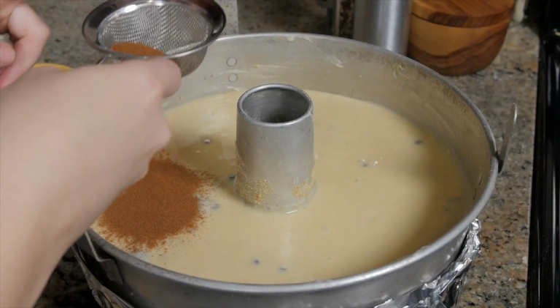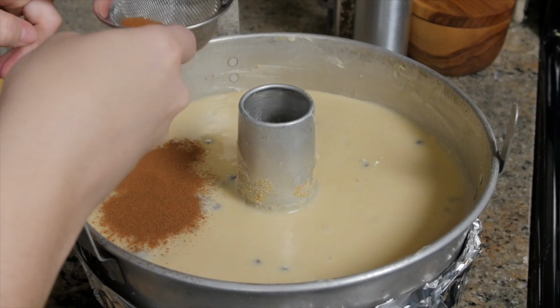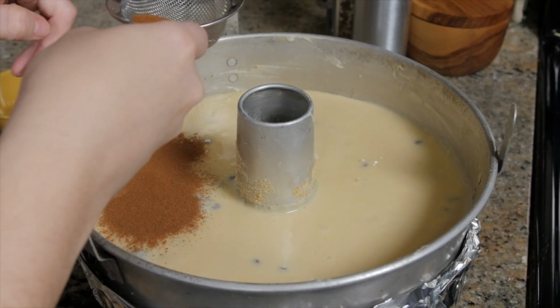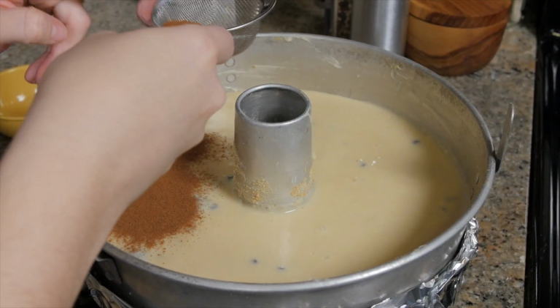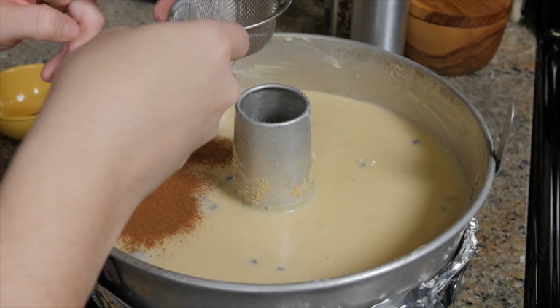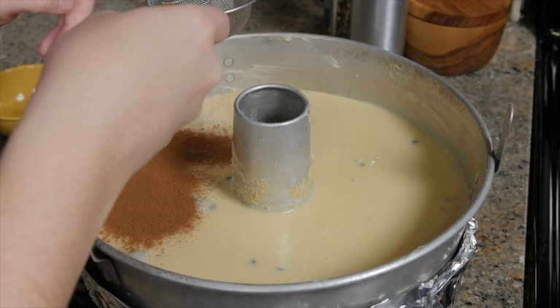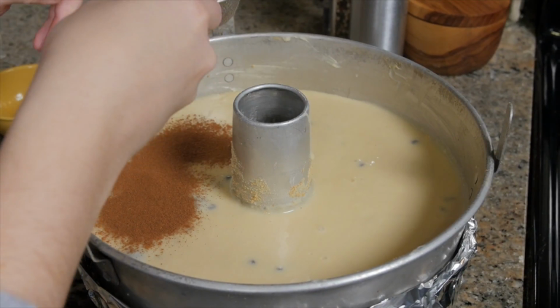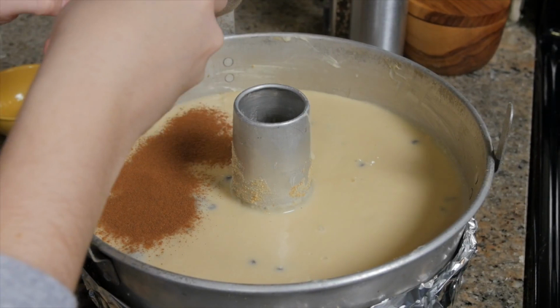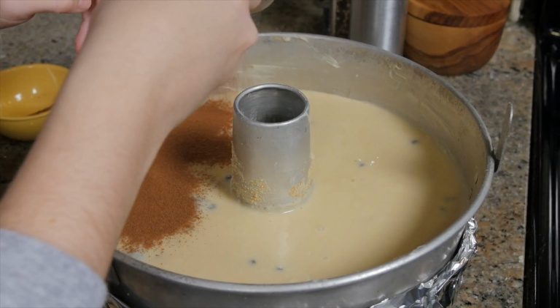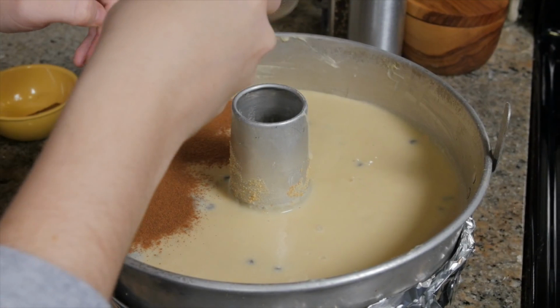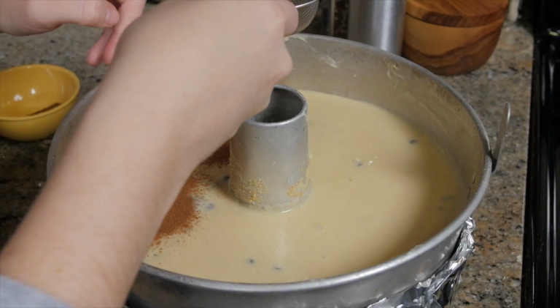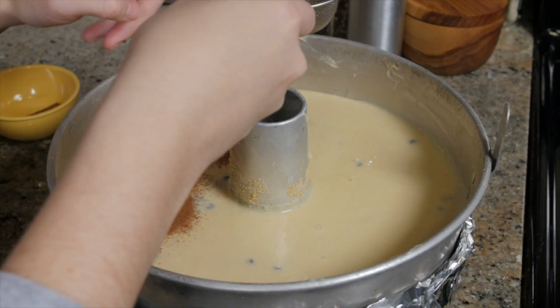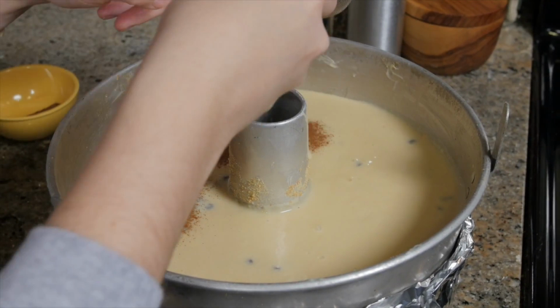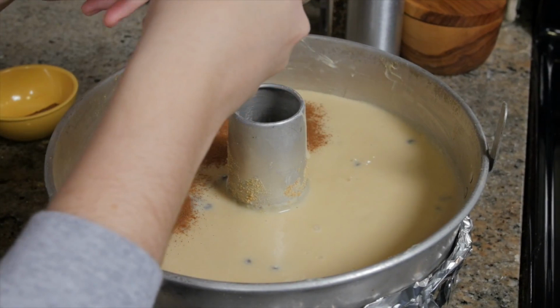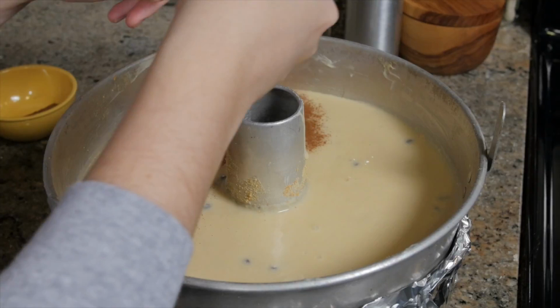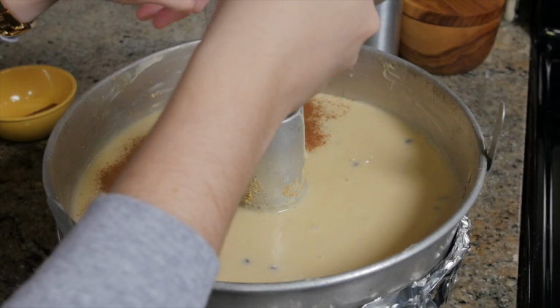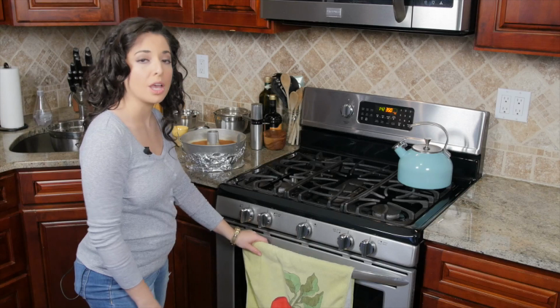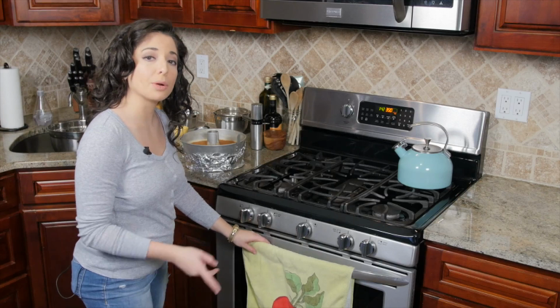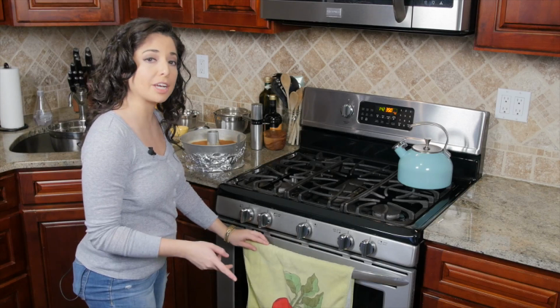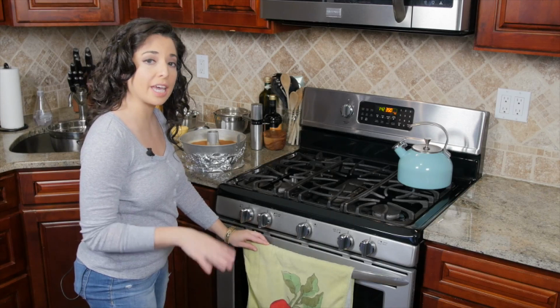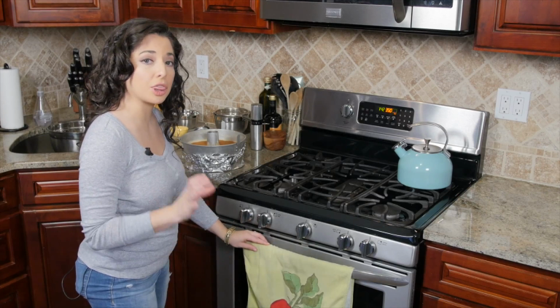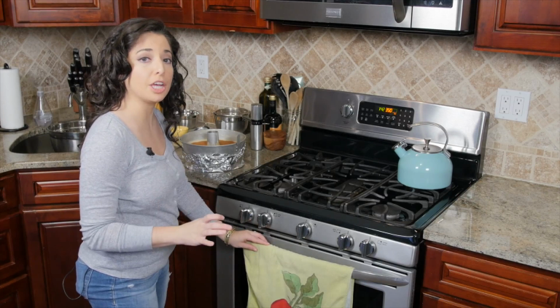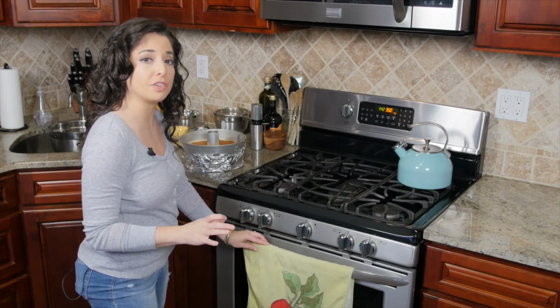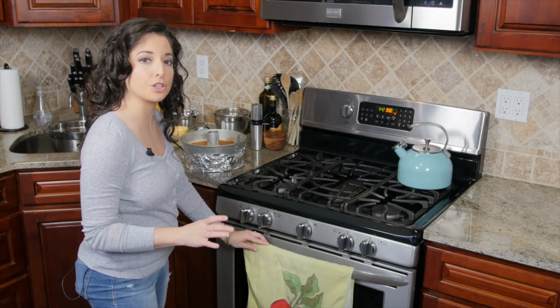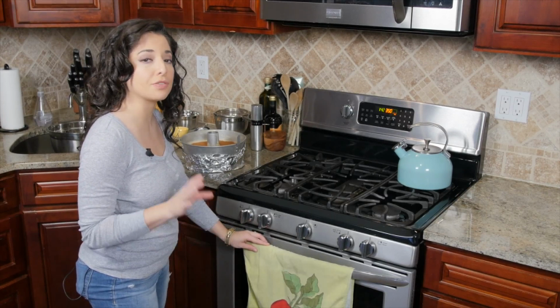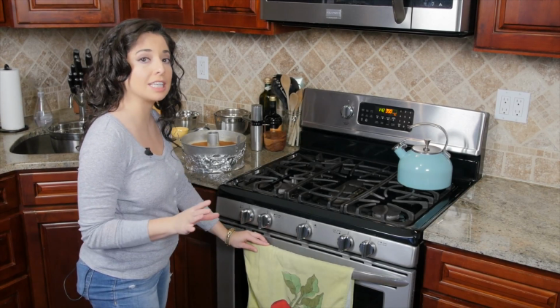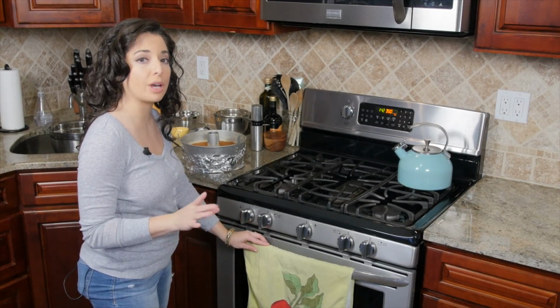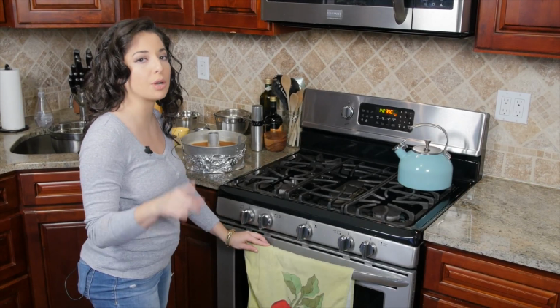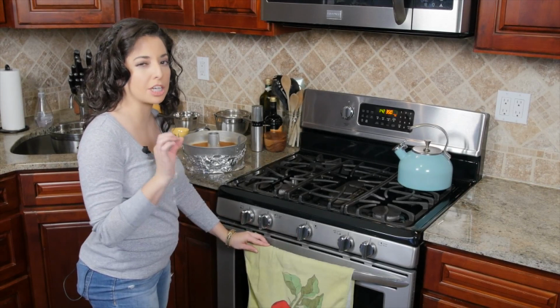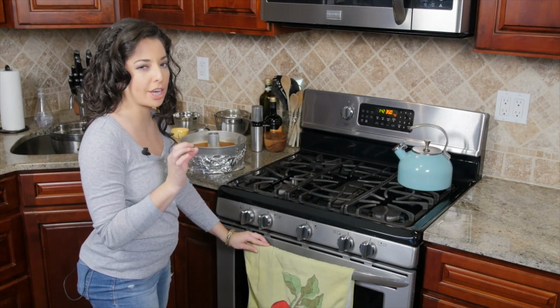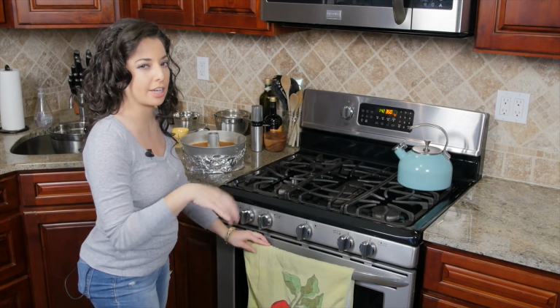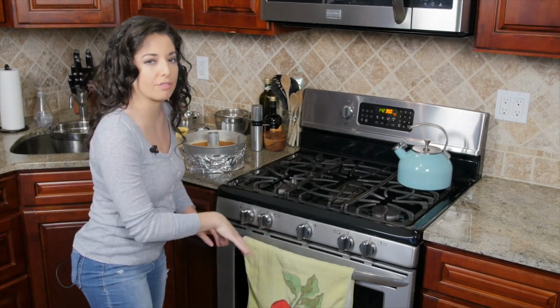Before we put this in the oven we are going to dust the top of it with some cinnamon. We're going to bake our cake at 350 degrees for at least one hour and then we're going to check the texture of it.